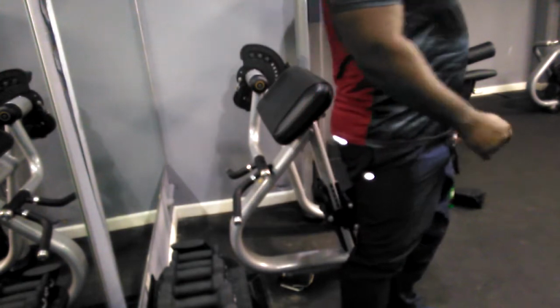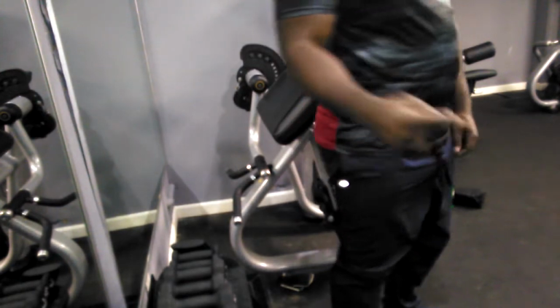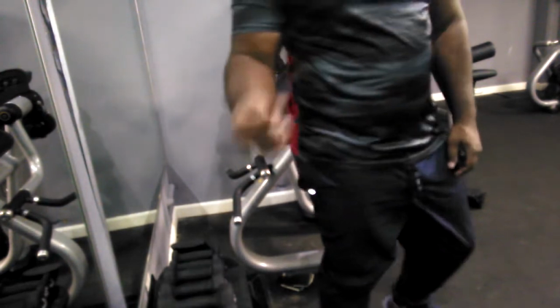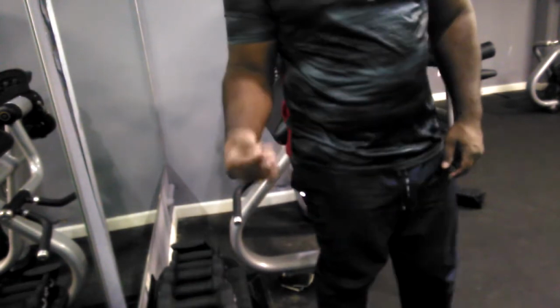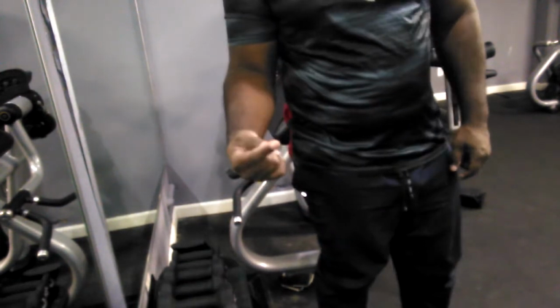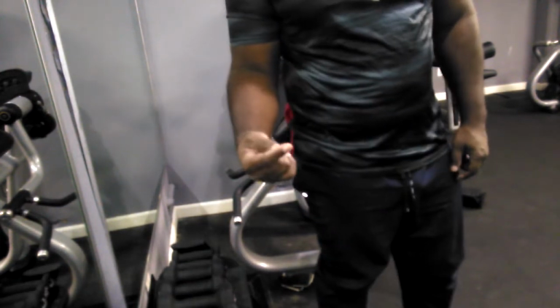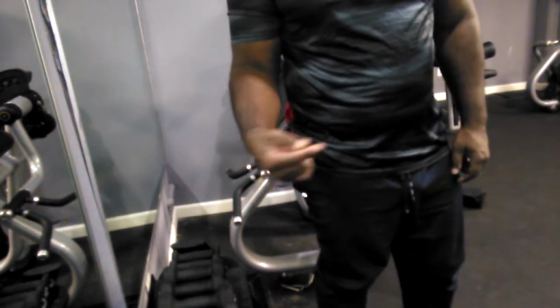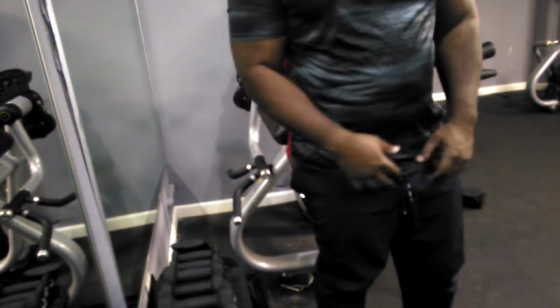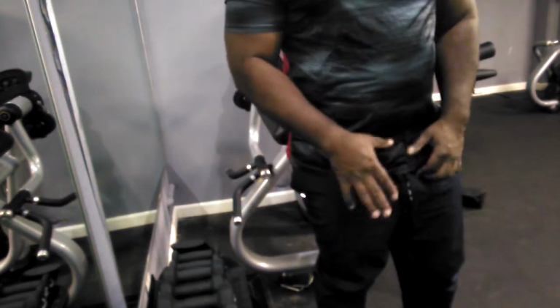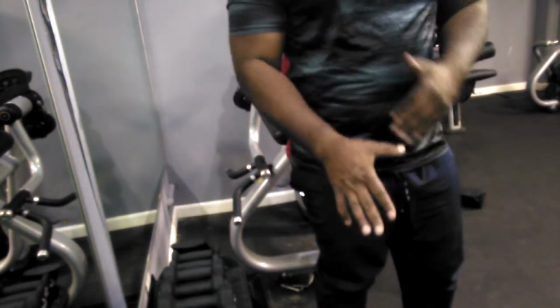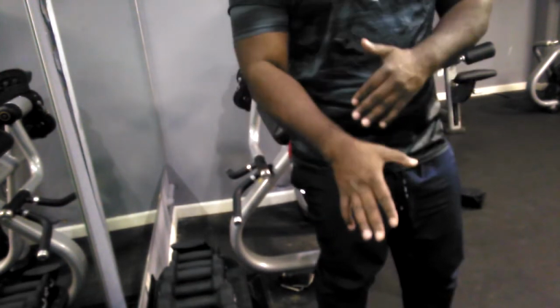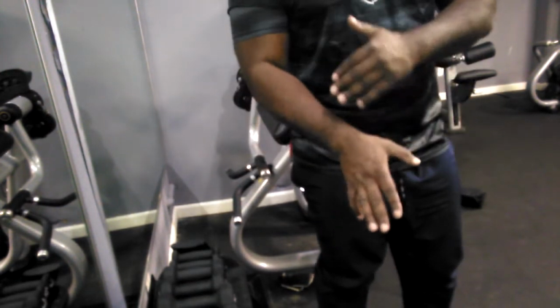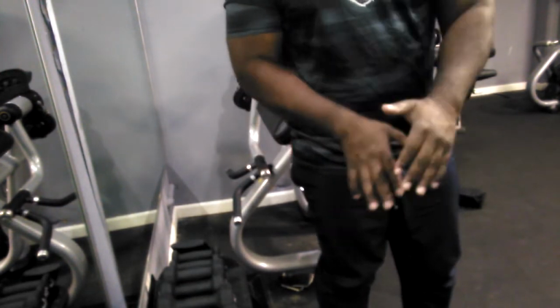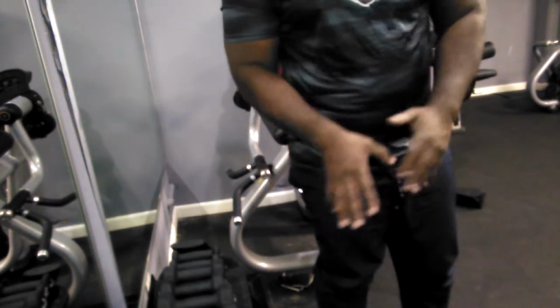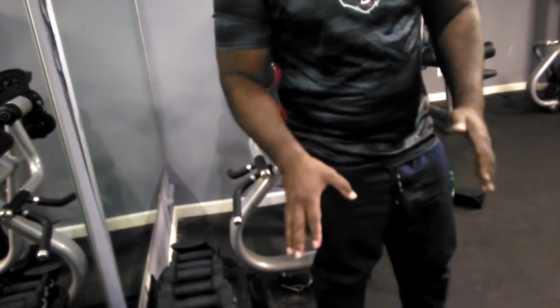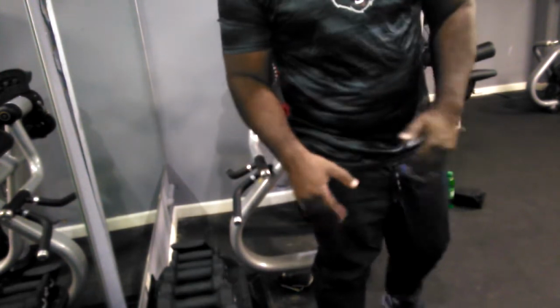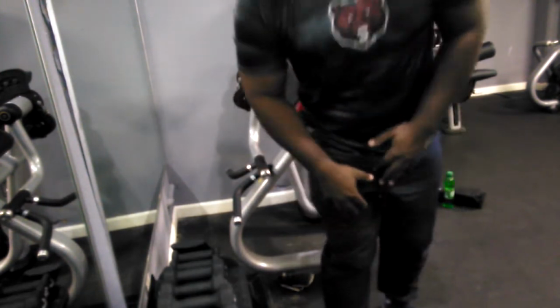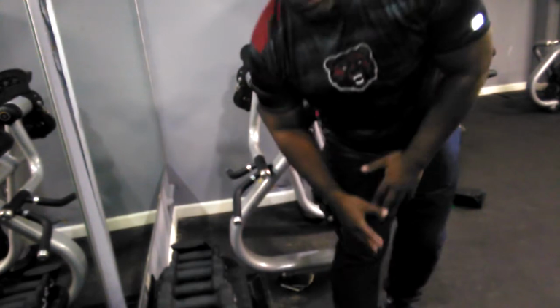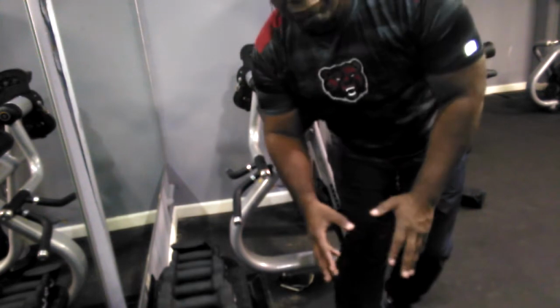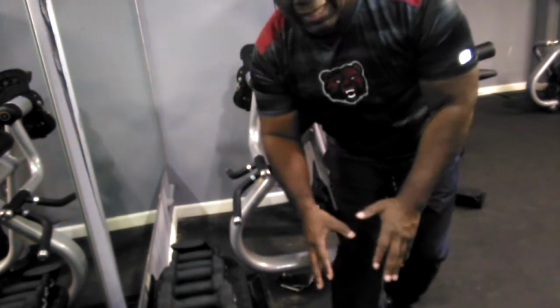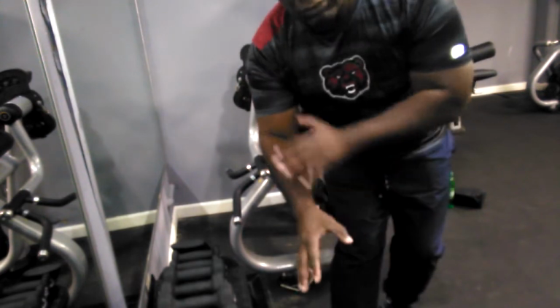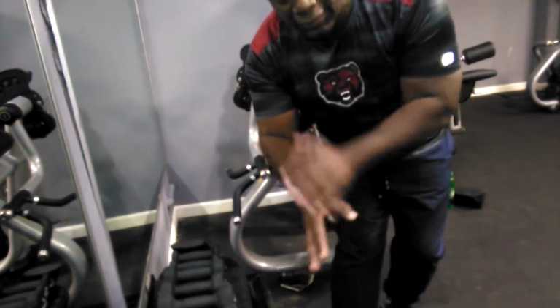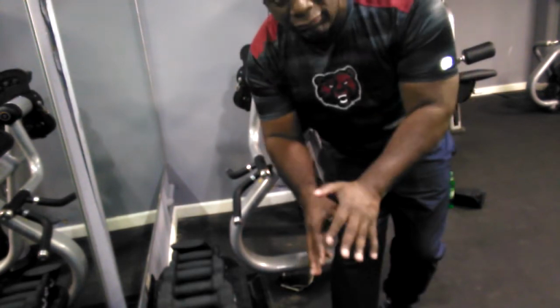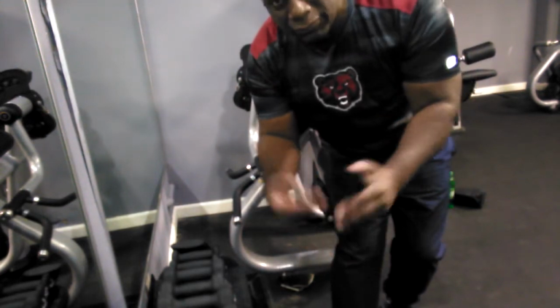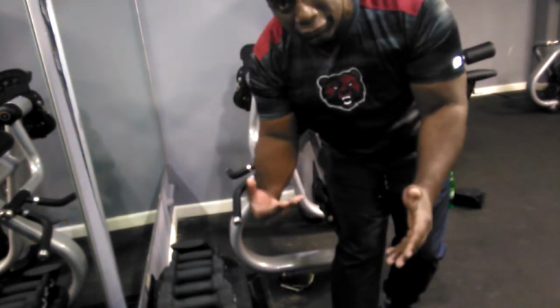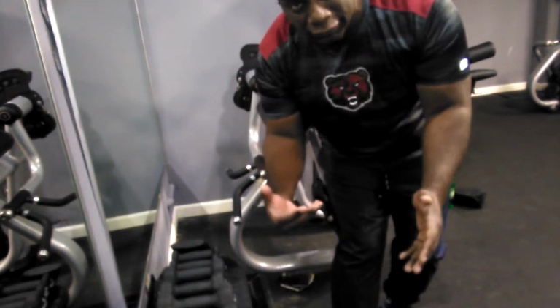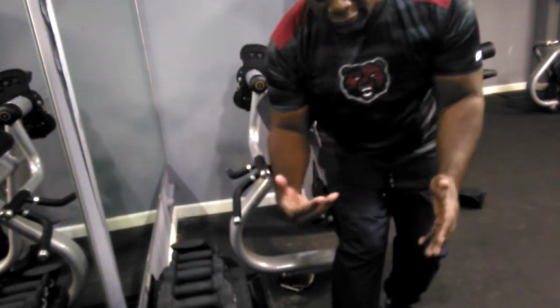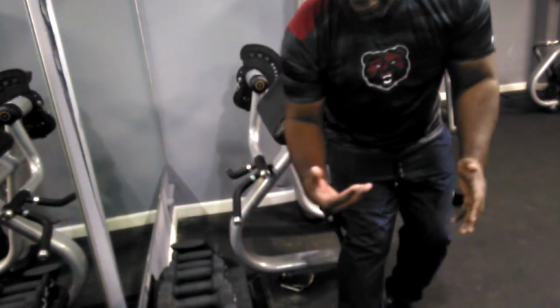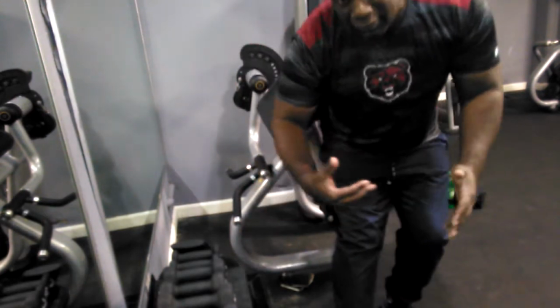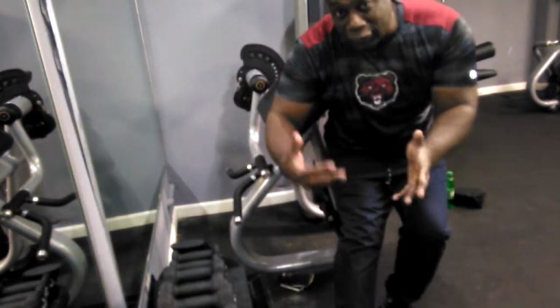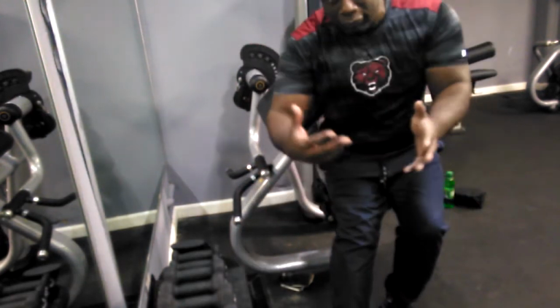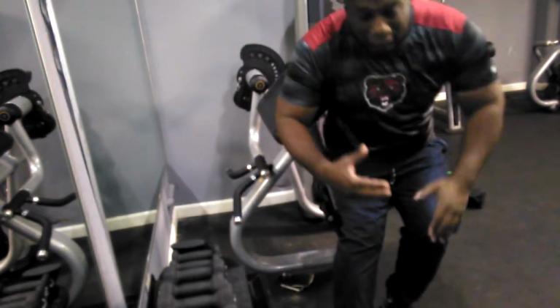I'm going to move it up to 65 and try for eight reps for the third set. That's what I'm going to try to do.